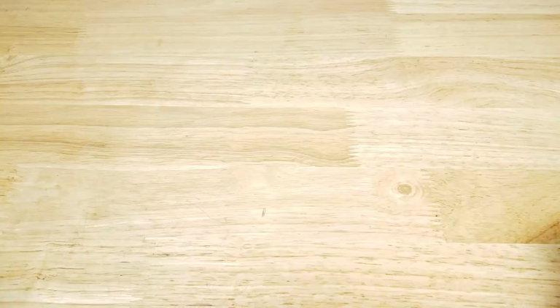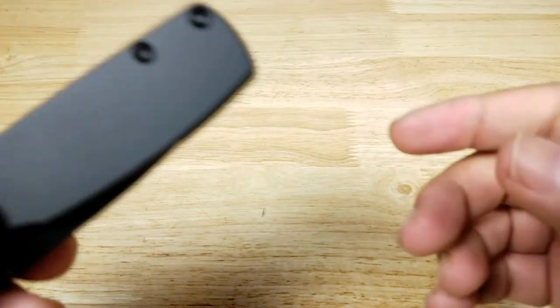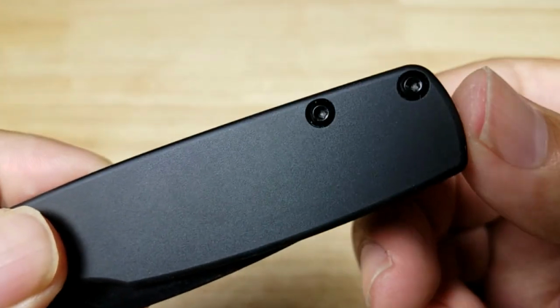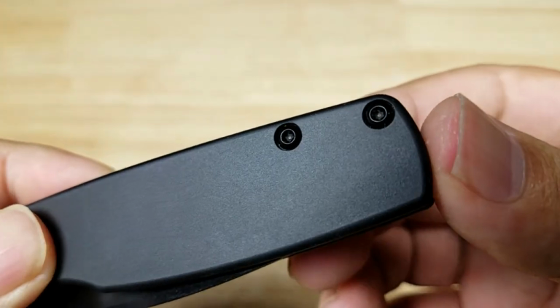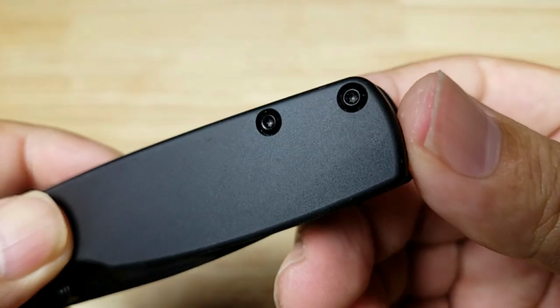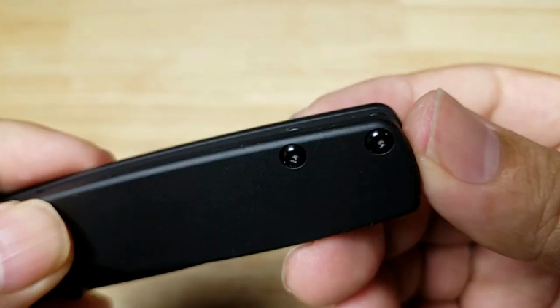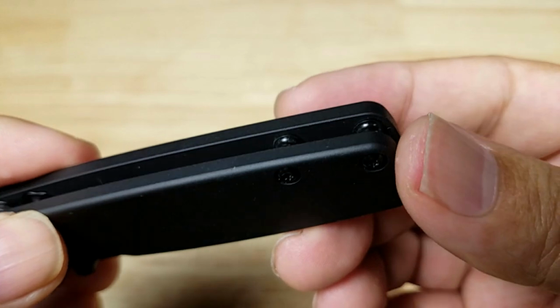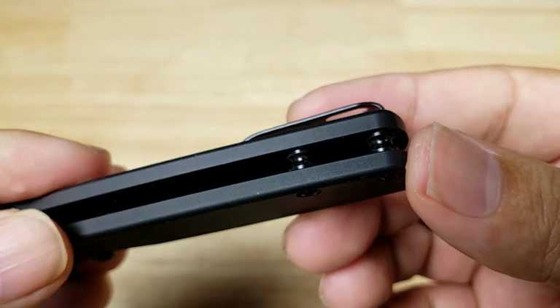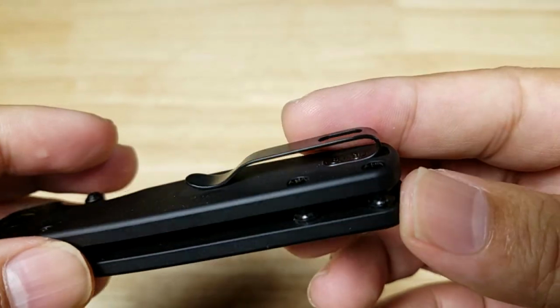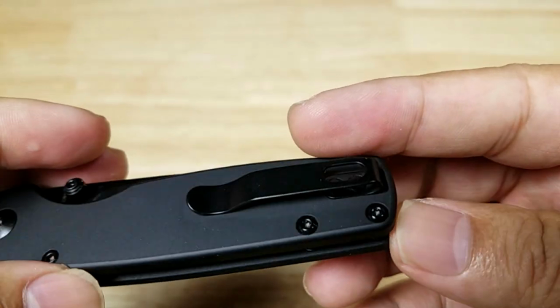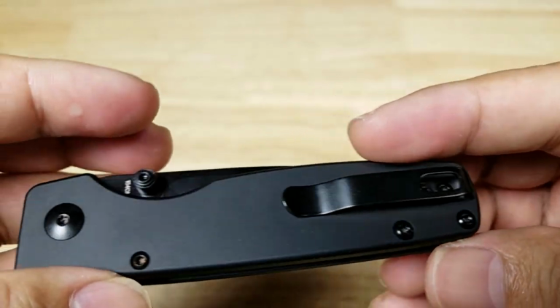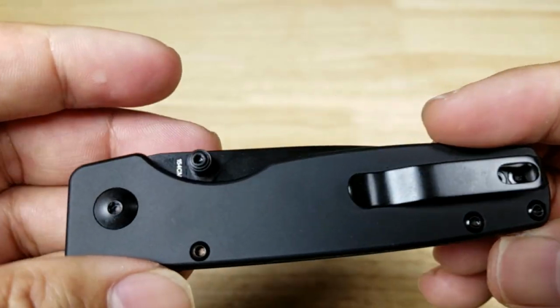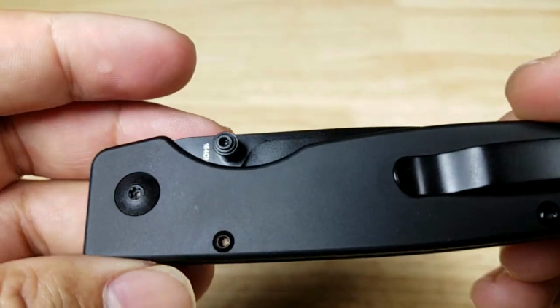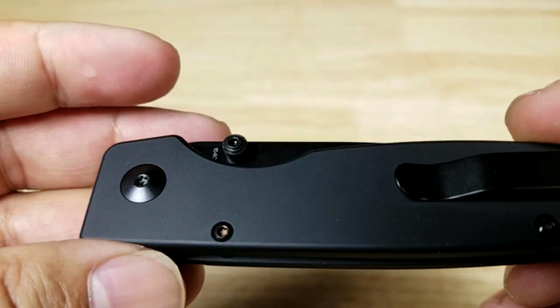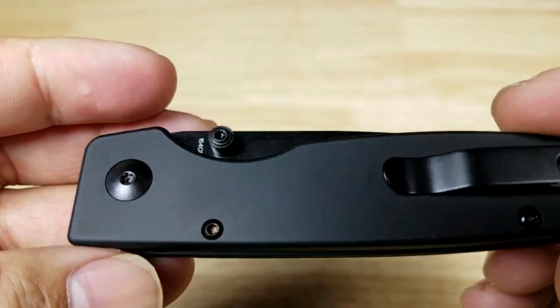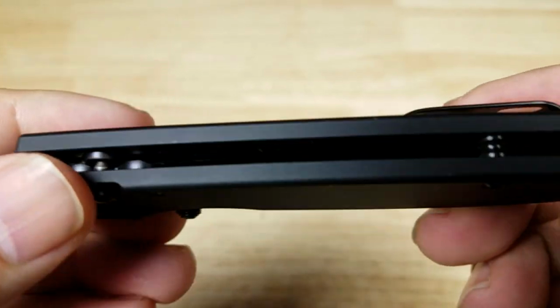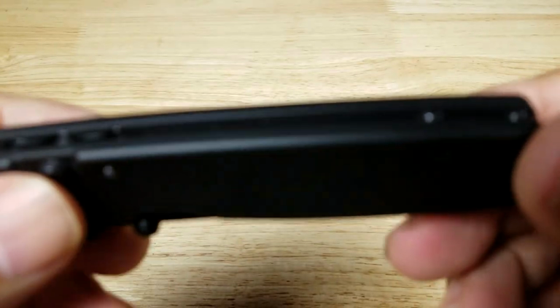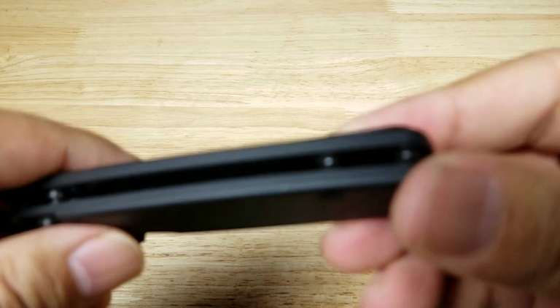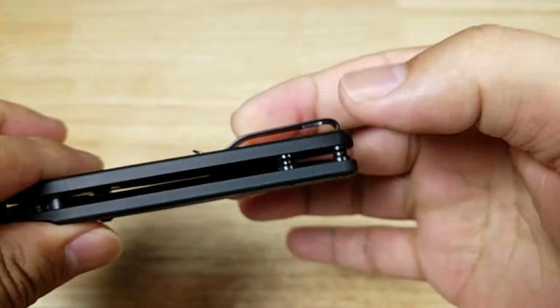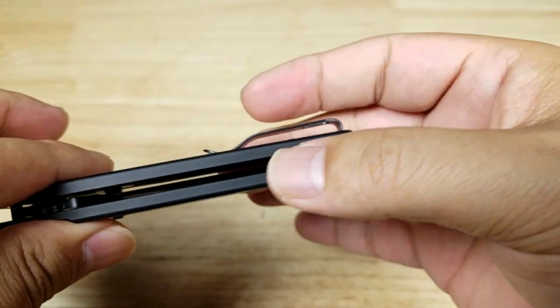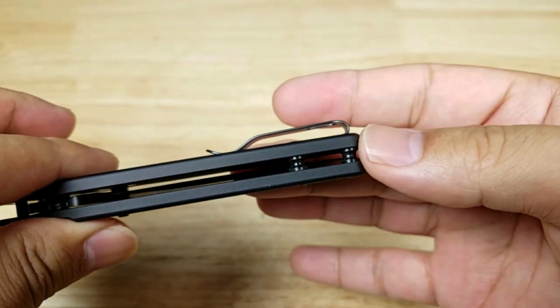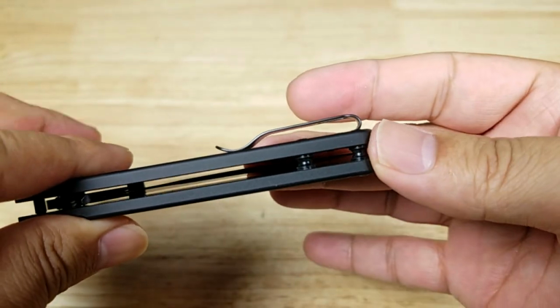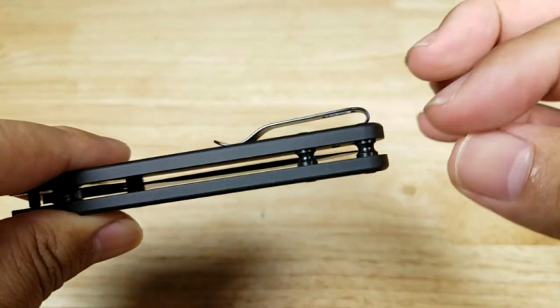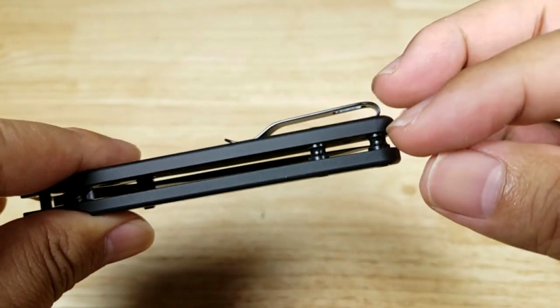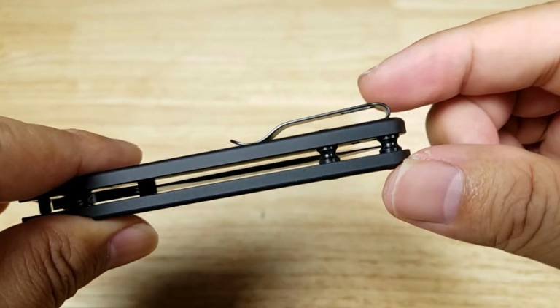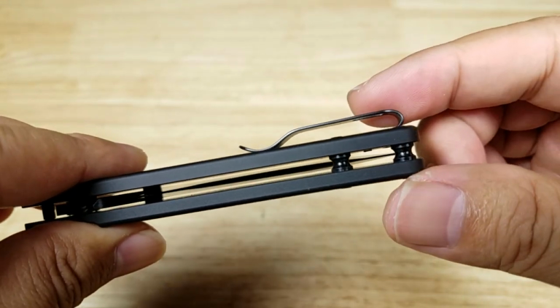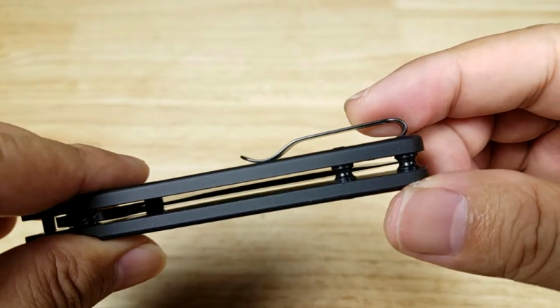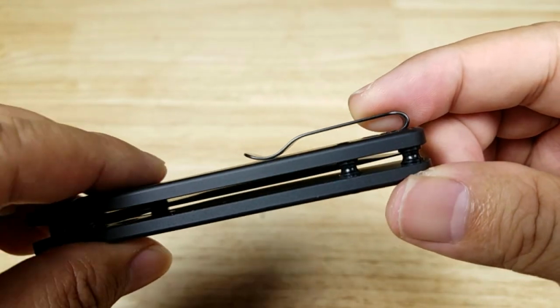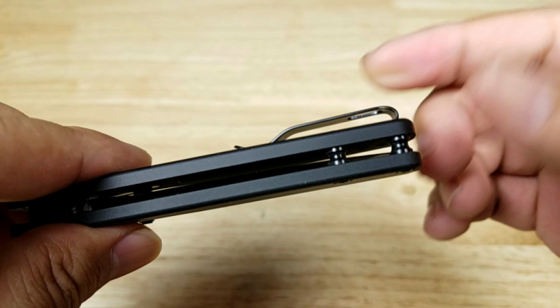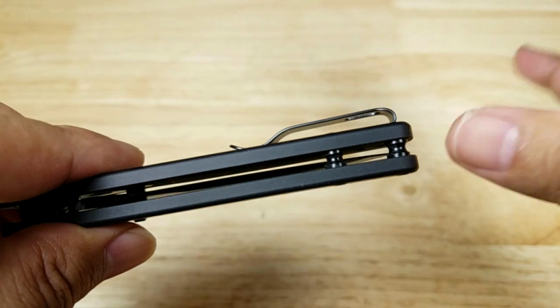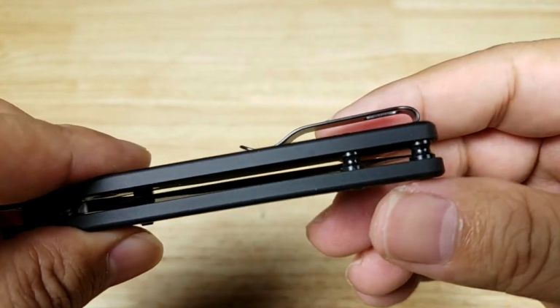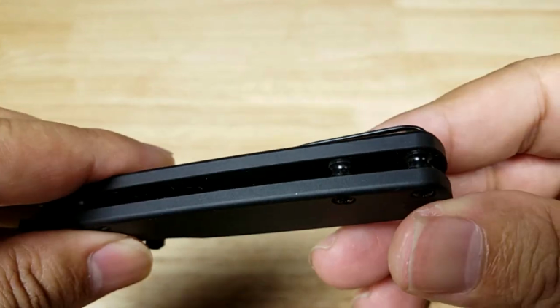We've got matching black hardware everywhere. These are Torx screws so you can take this knife down, clean it, and lubricate it. We don't have a back spacer on here — they just have these black standoffs, which are very easy to clean. Just blow some air through it and you'll be all right.